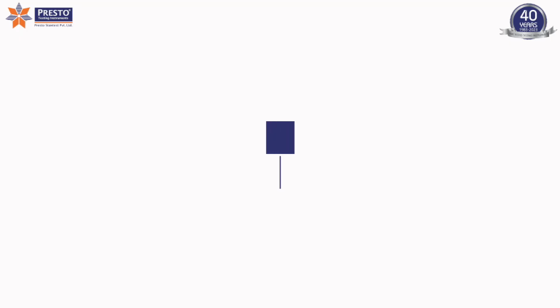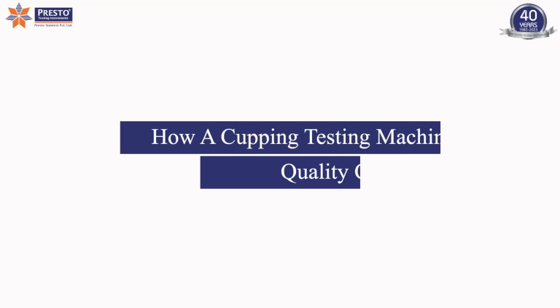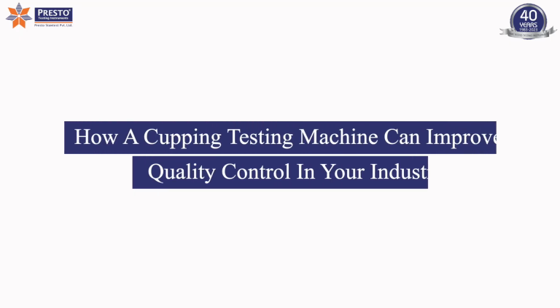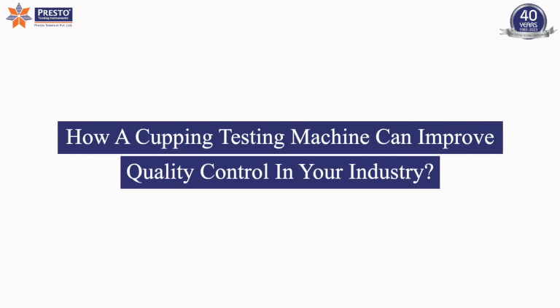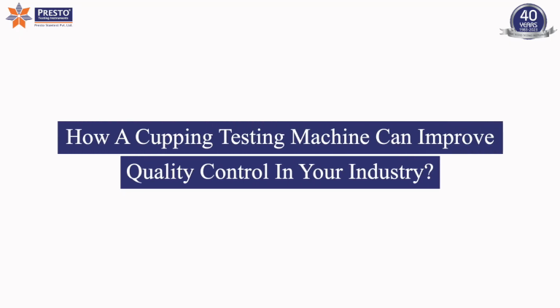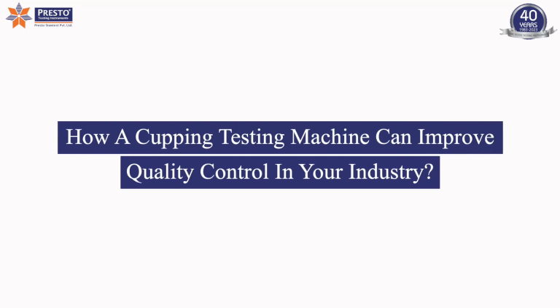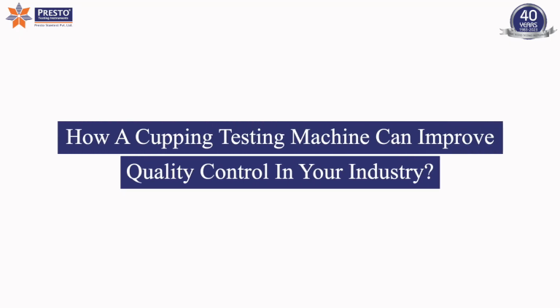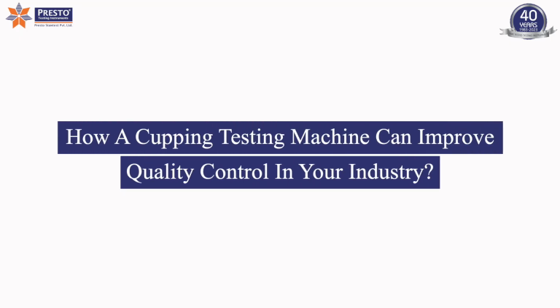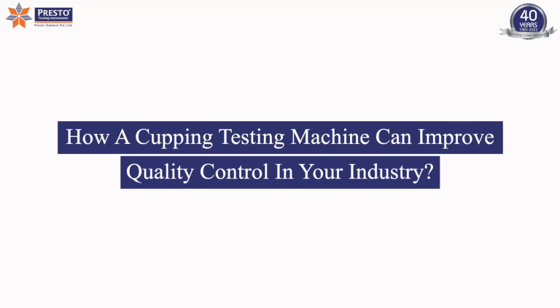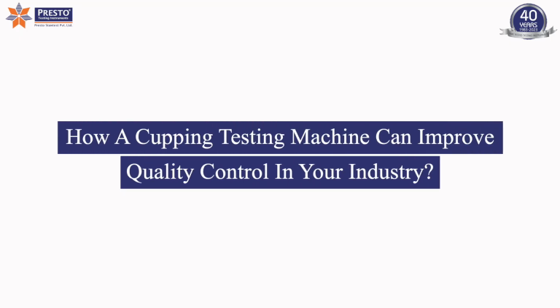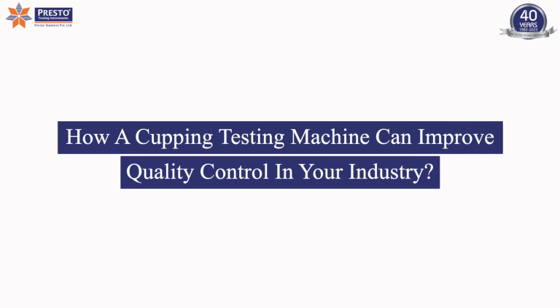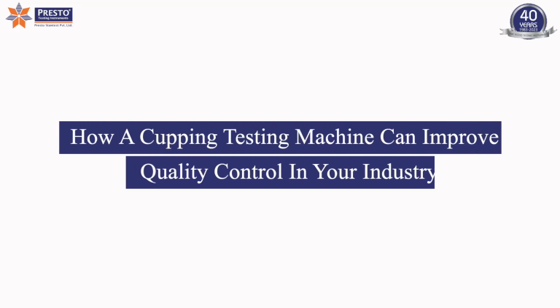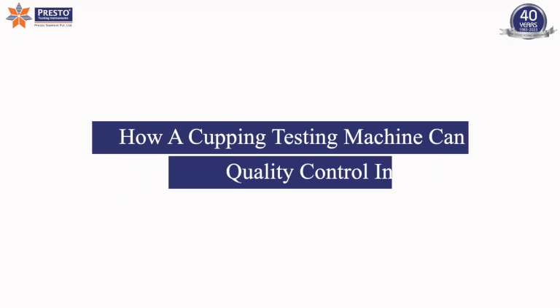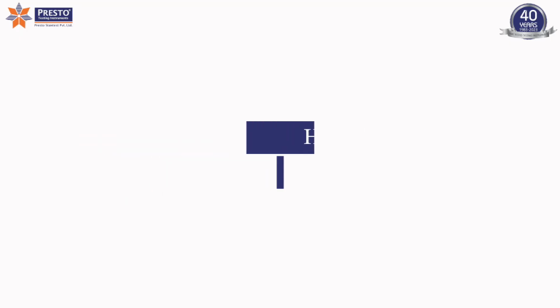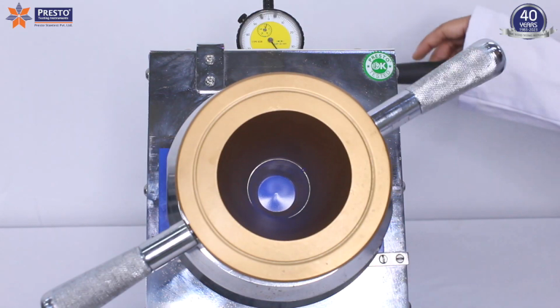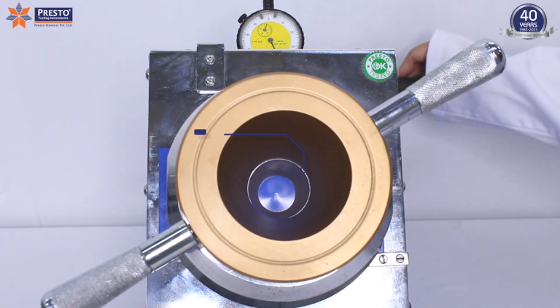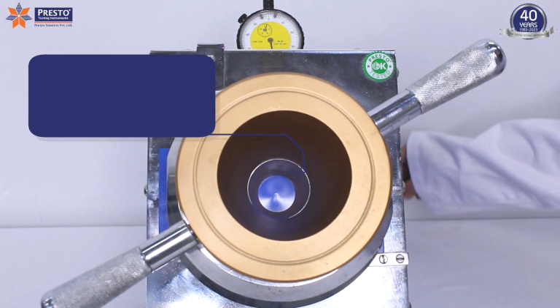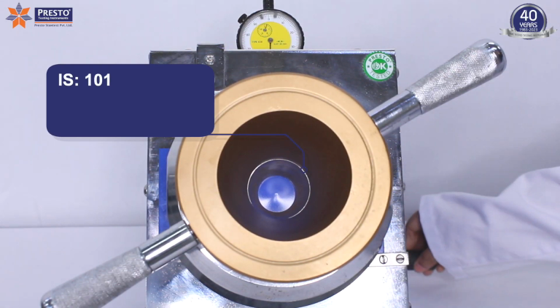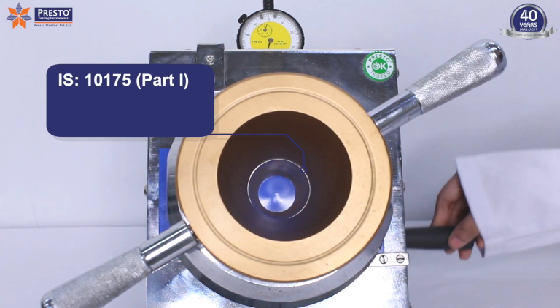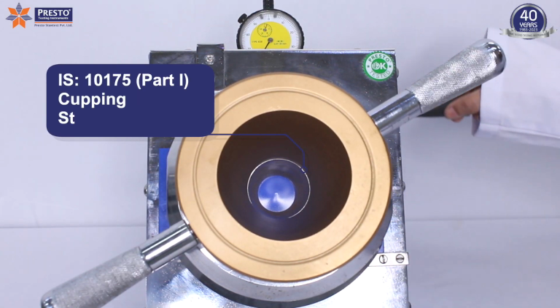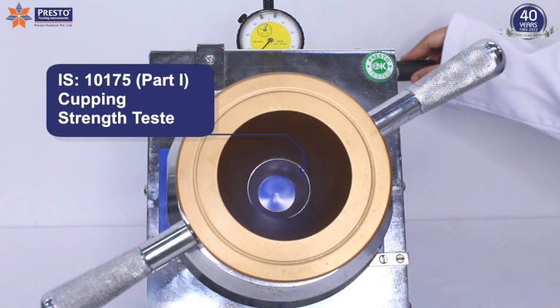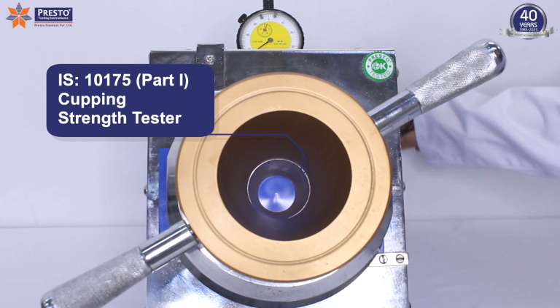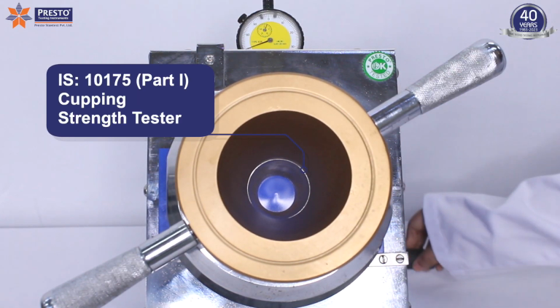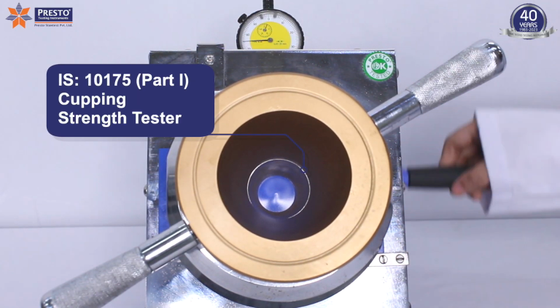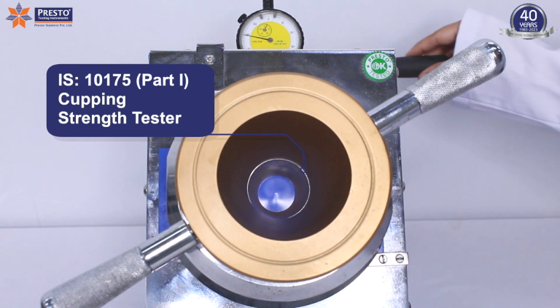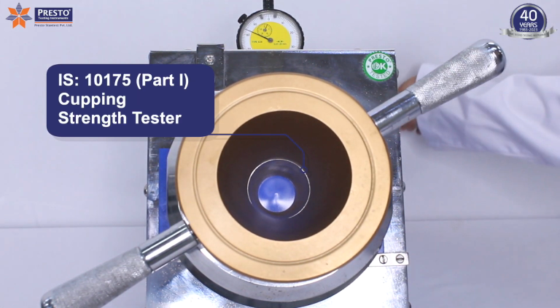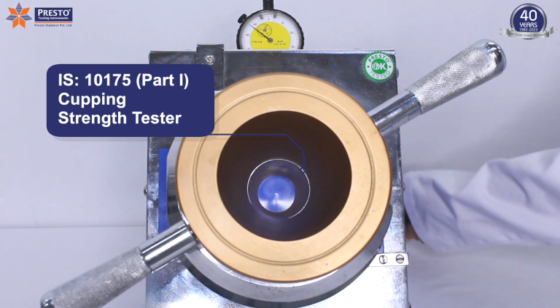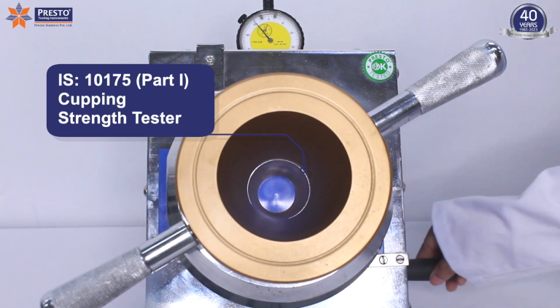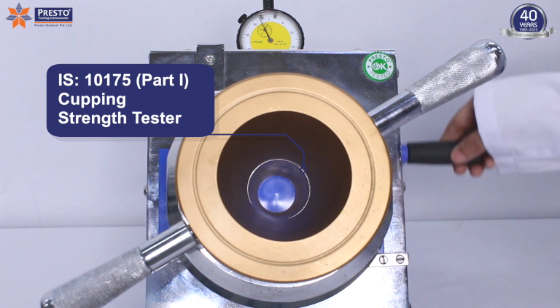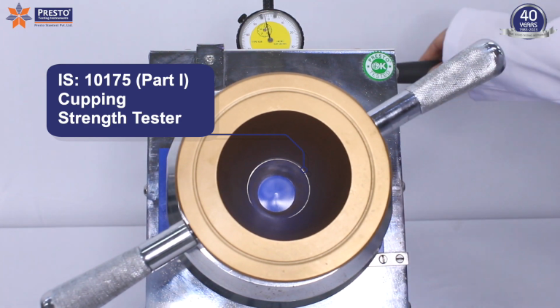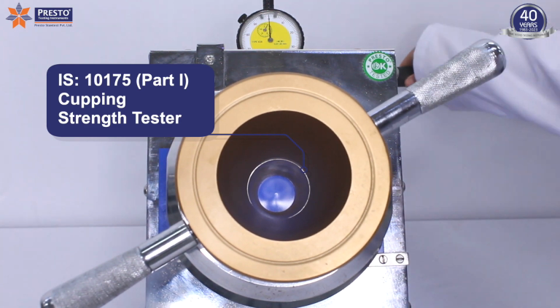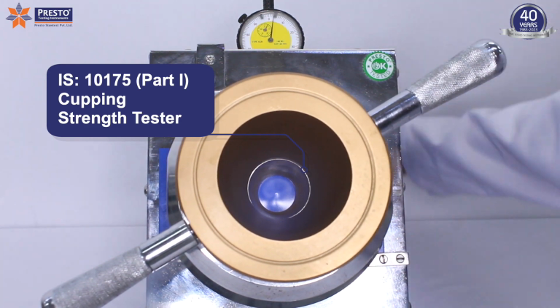How a cupping testing machine can improve quality control in your industry? The cupping strength test is one of the high-quality lab tests that will be performed on metals to test their draw ability.